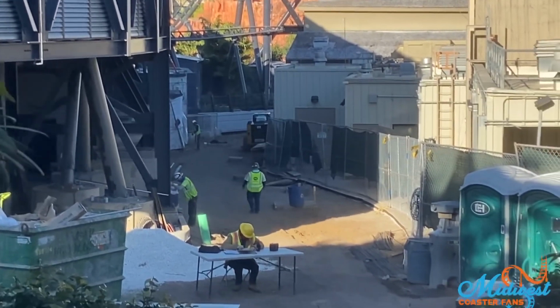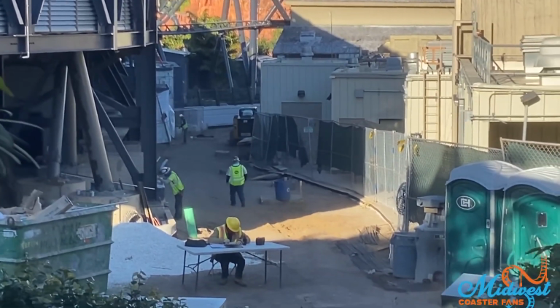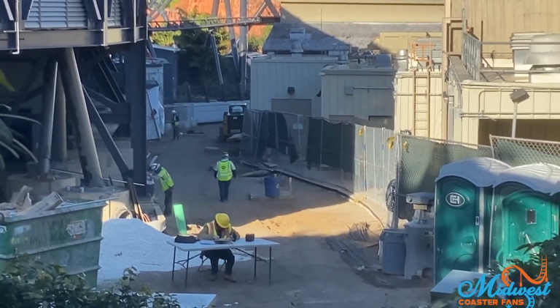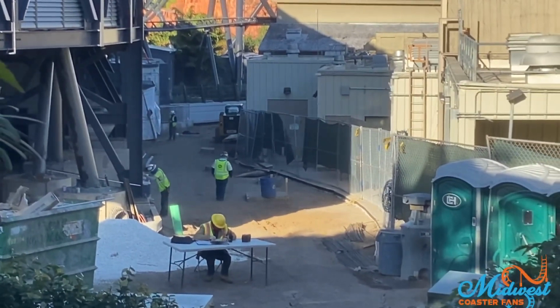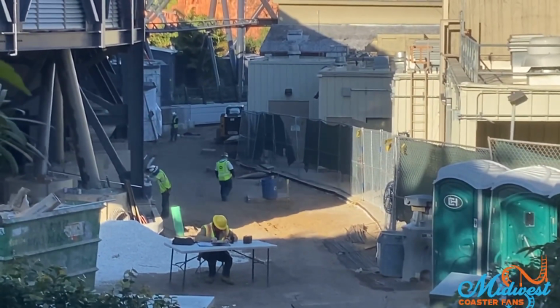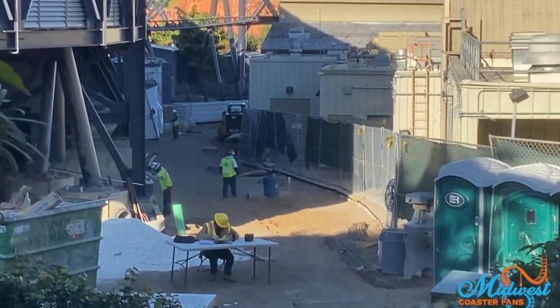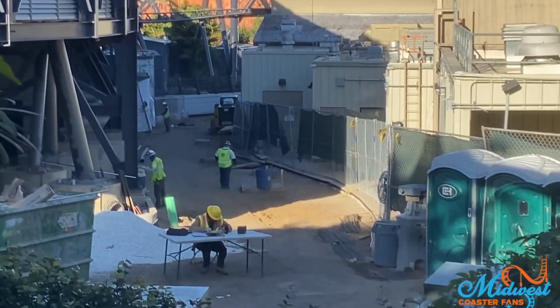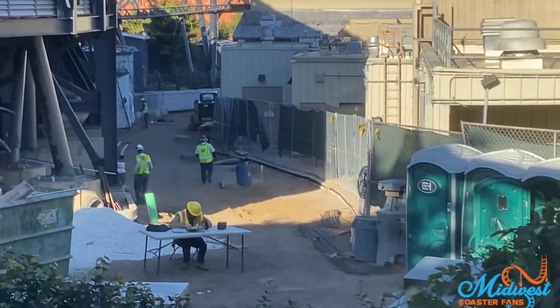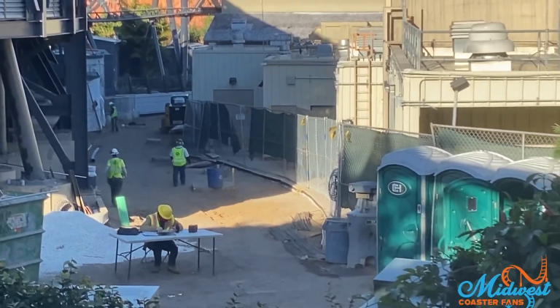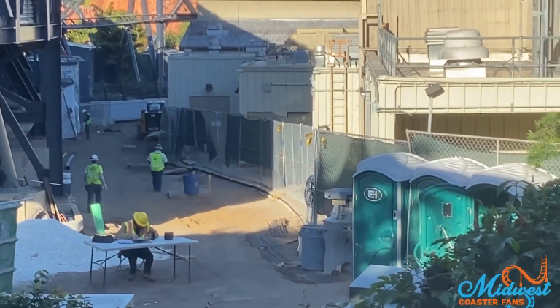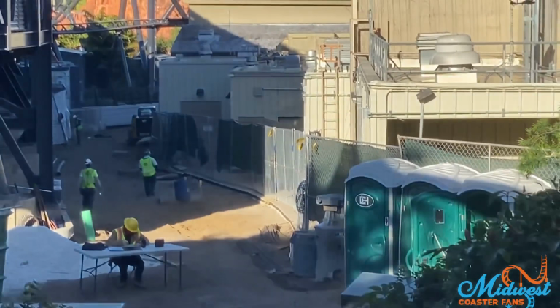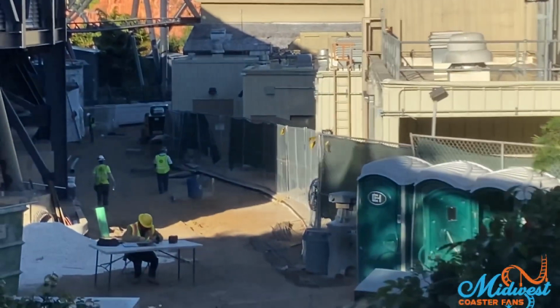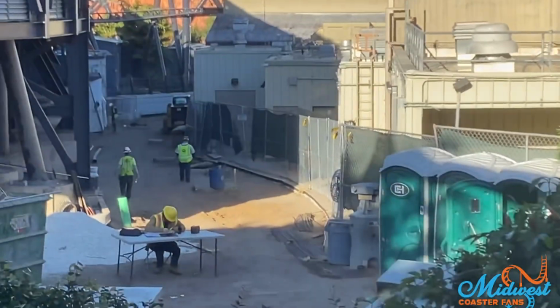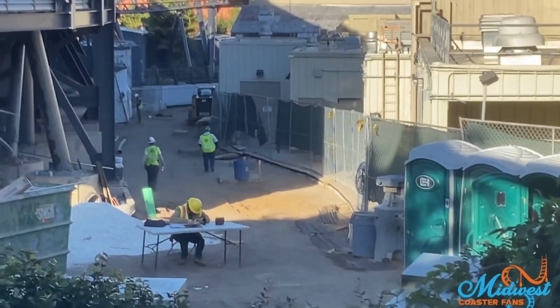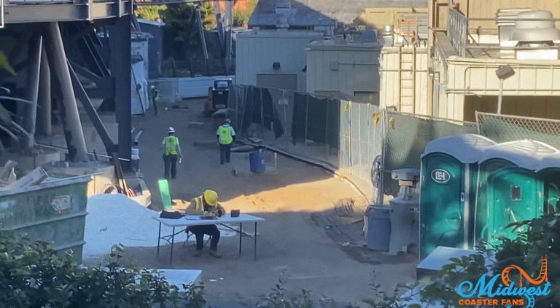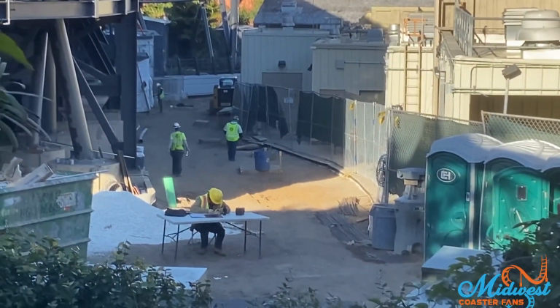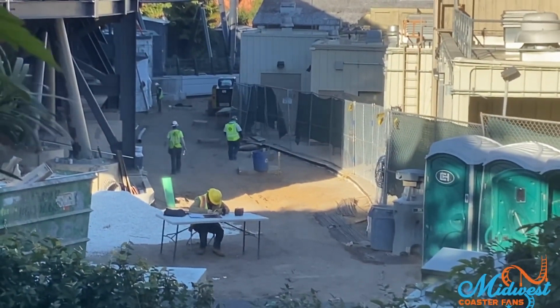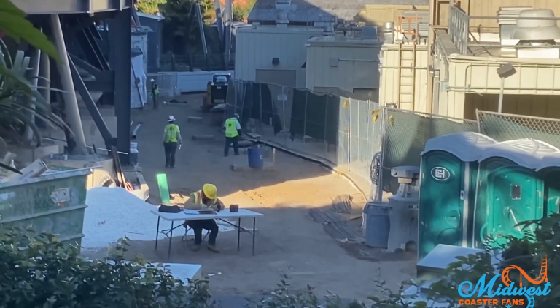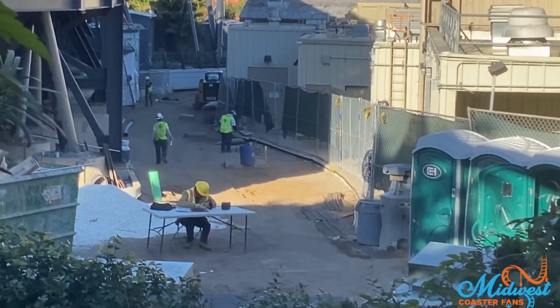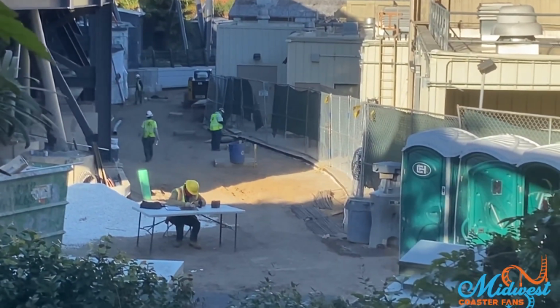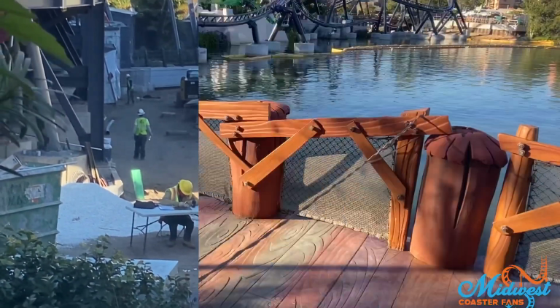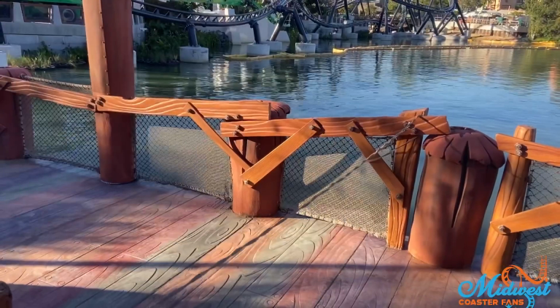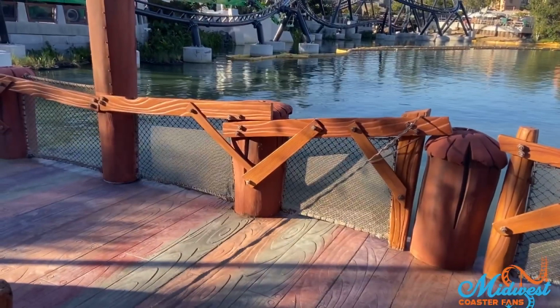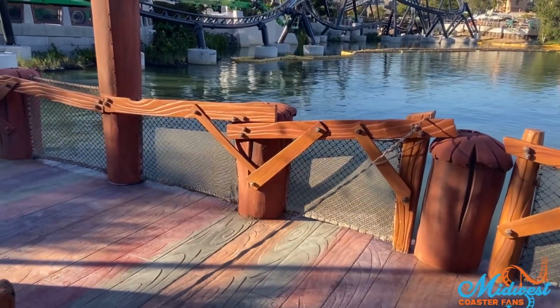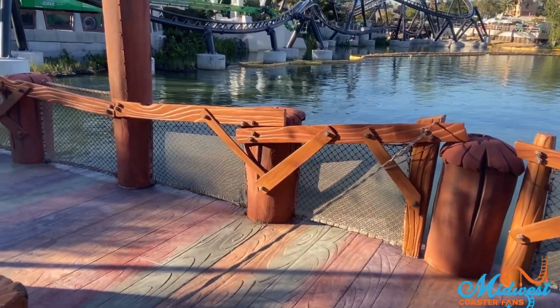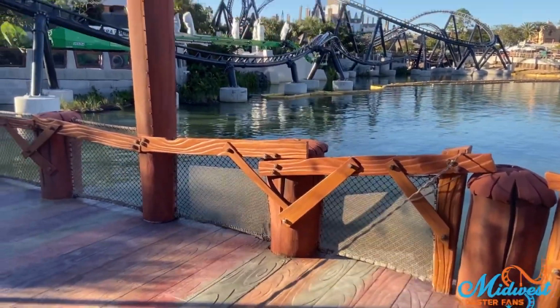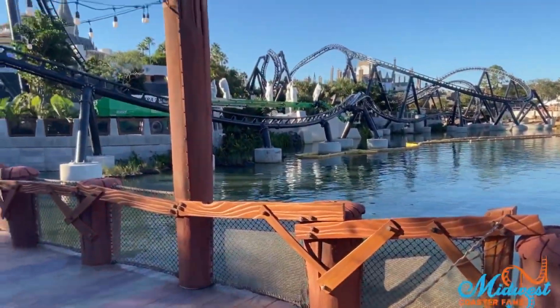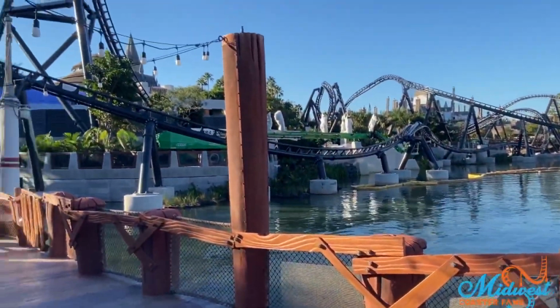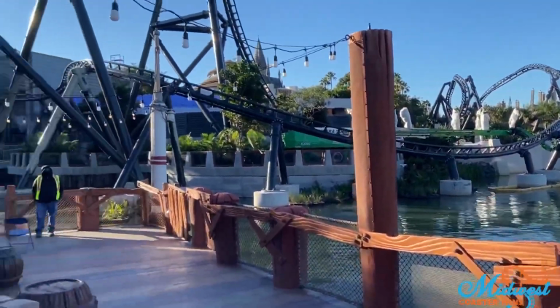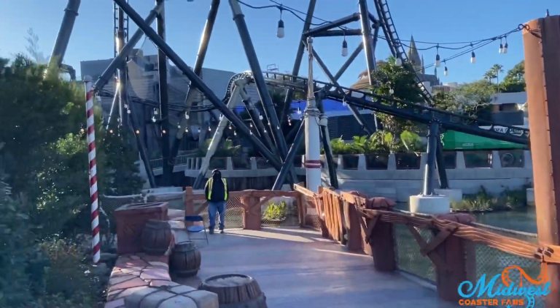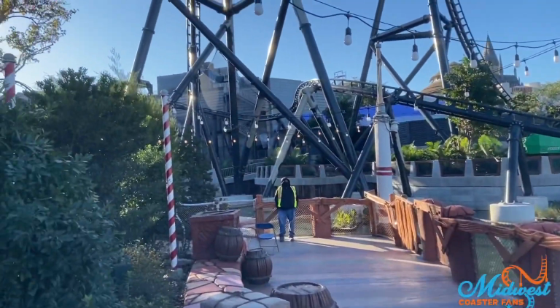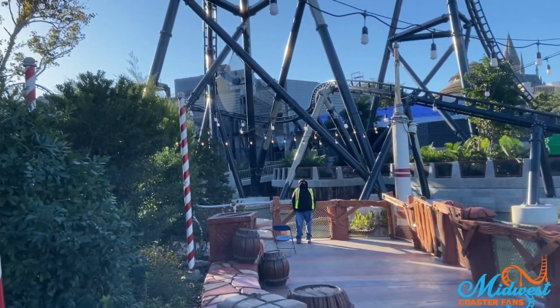I imagine this is probably the extended queue area for the ride. A lot of work to be done over here, but they'll probably have it done within the next month, I imagine. Our usual spot has been blocked off, but you can still see there's a lot of work being done over here.